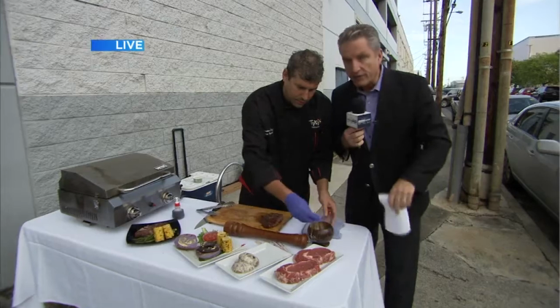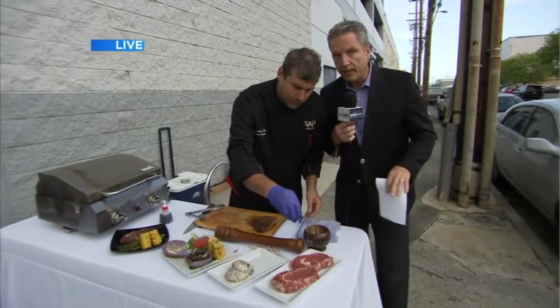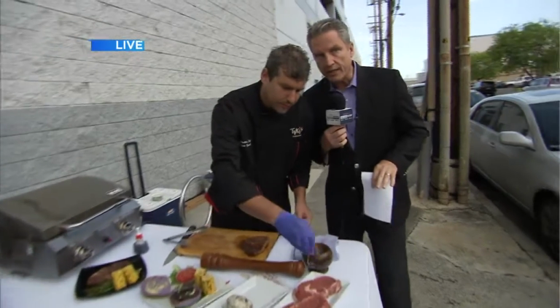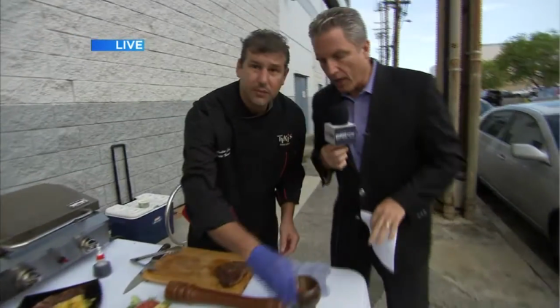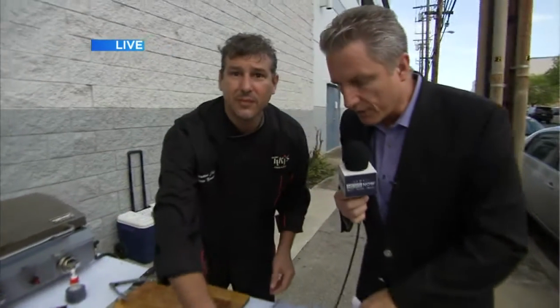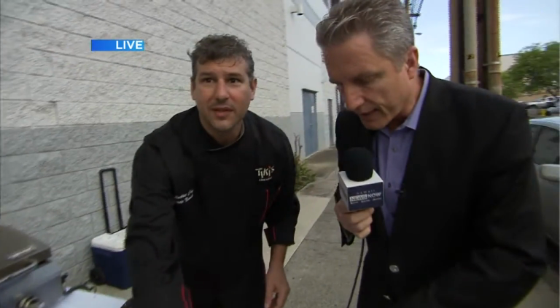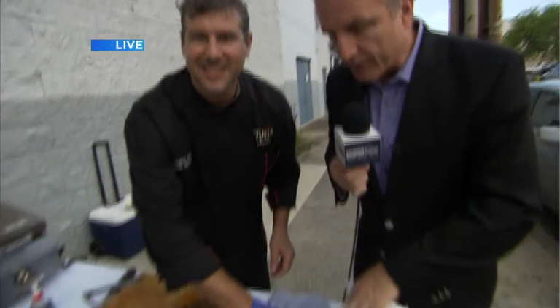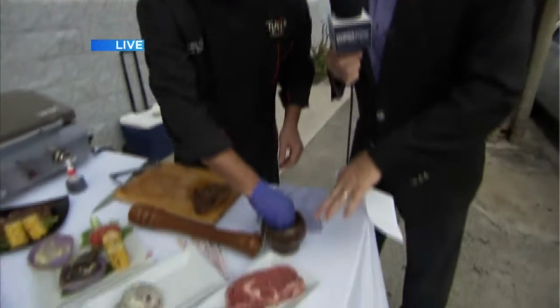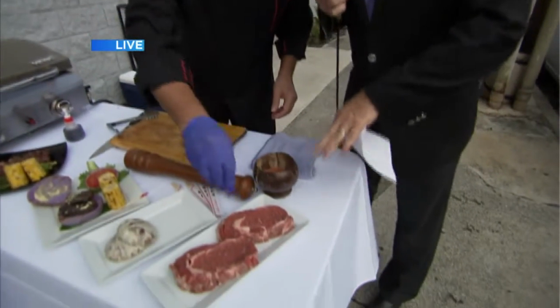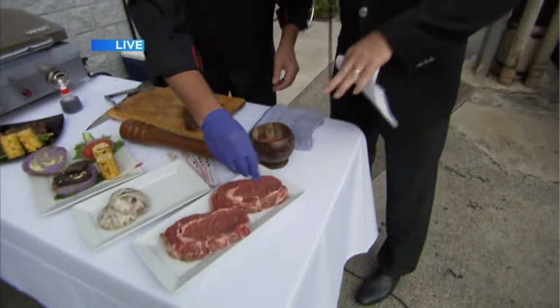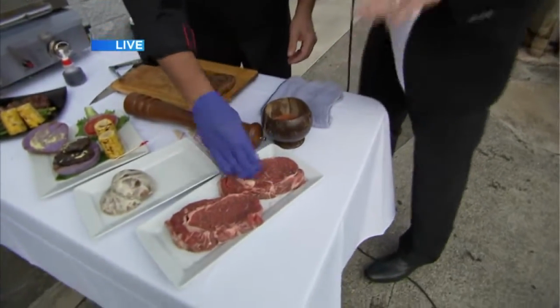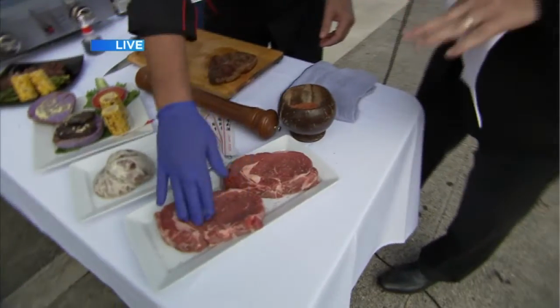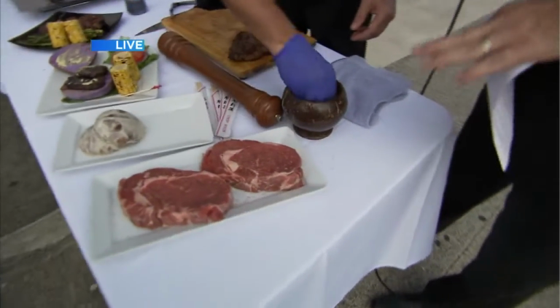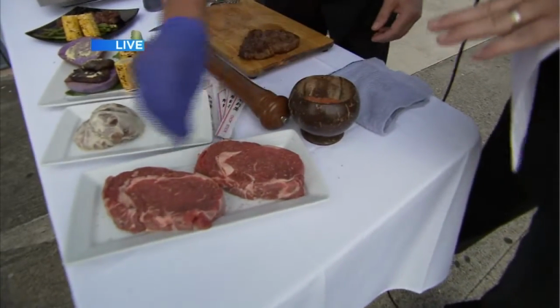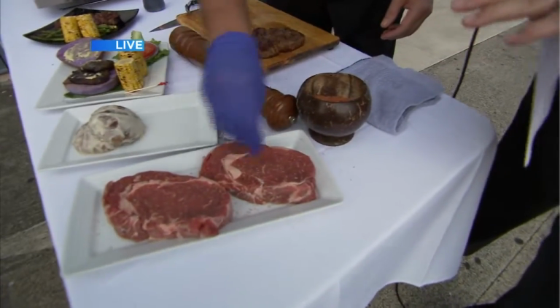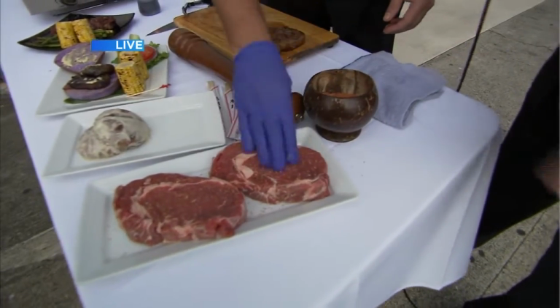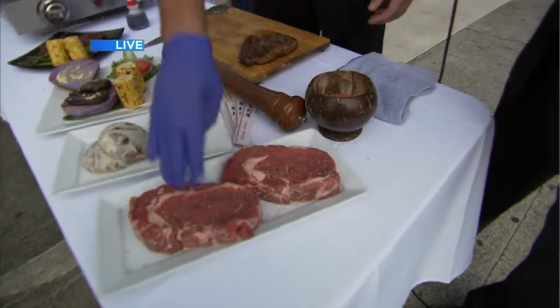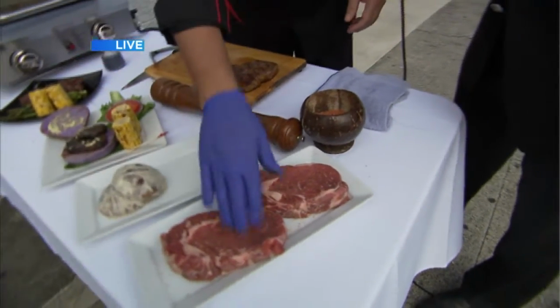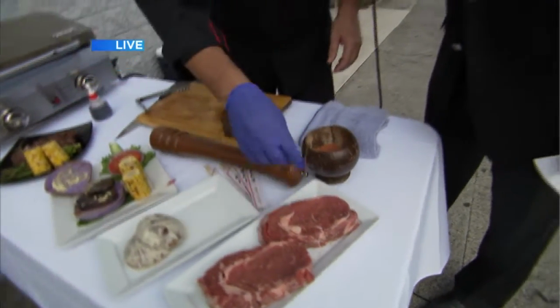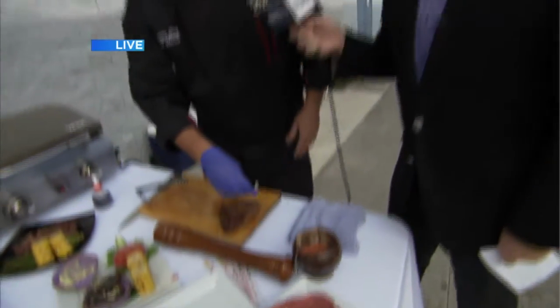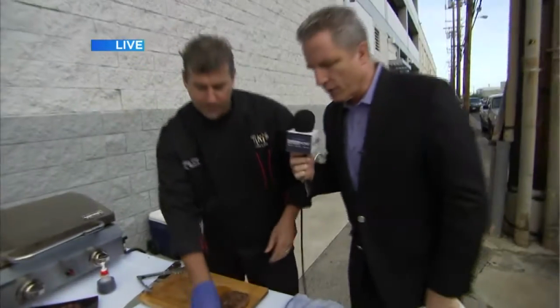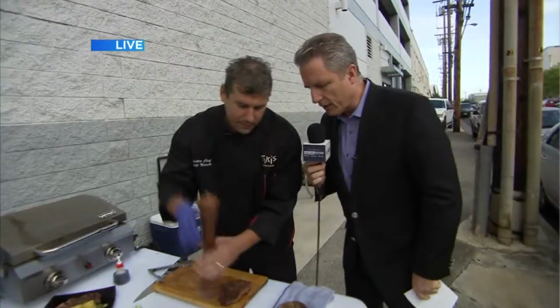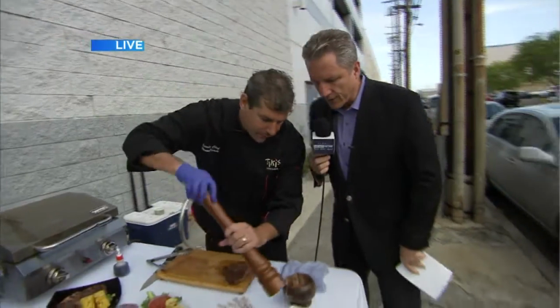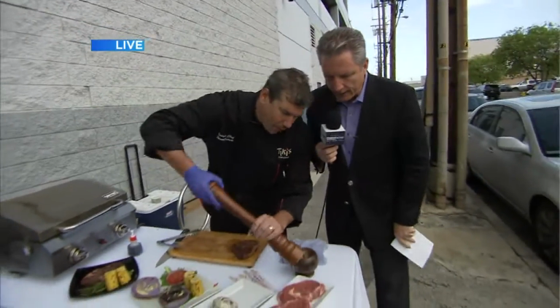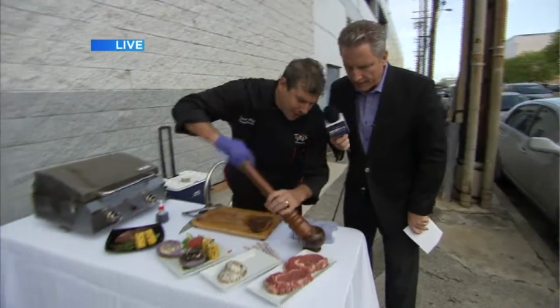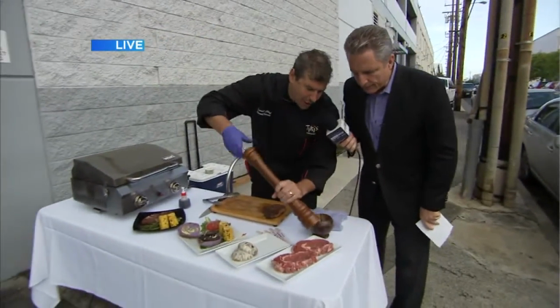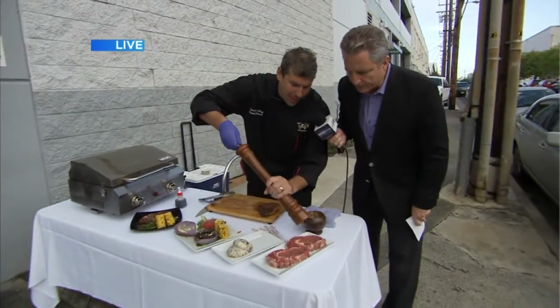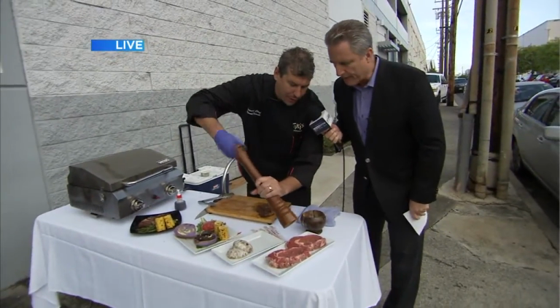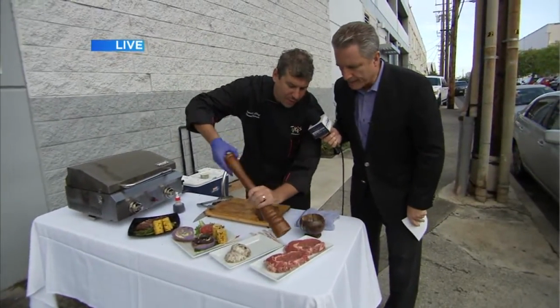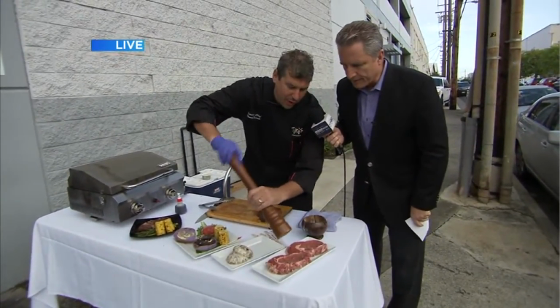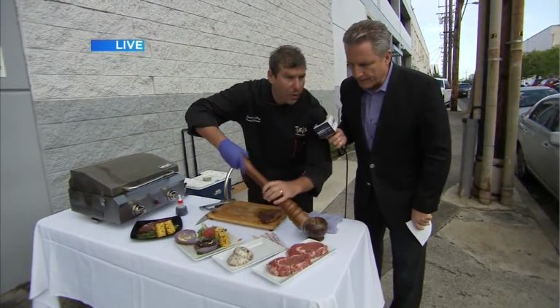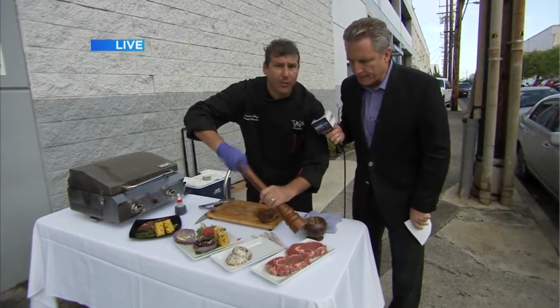Hey, Chef Ronnie here from Tiki's Grill & Bar. He's doing a little seasoning of this ribeye, which, Chef, you say absolutely is the best grilling cut of meat. In my opinion, it certainly is. So you're putting on a little rock salt there — wine salt, fresh cracked pepper. You want to keep it simple, right? It's about the quality of the meat.